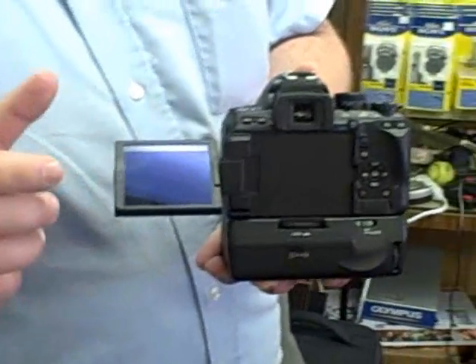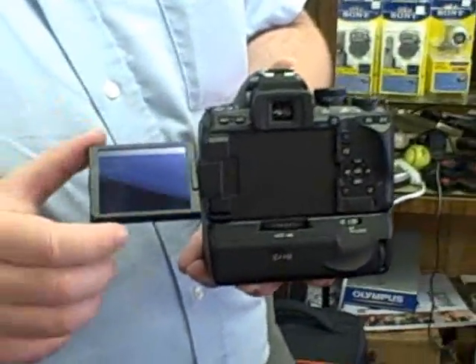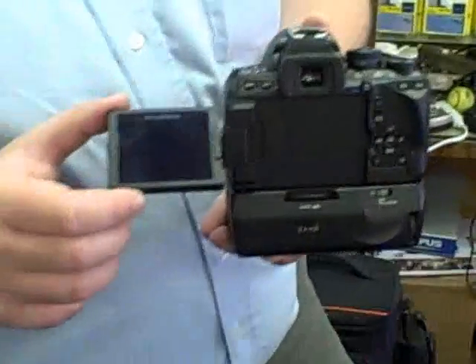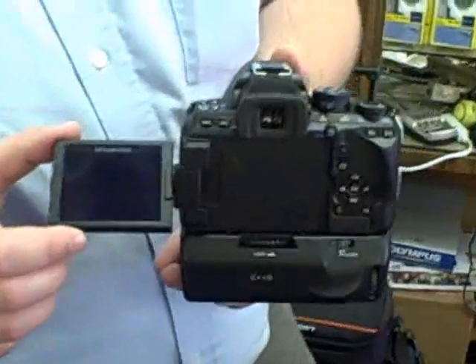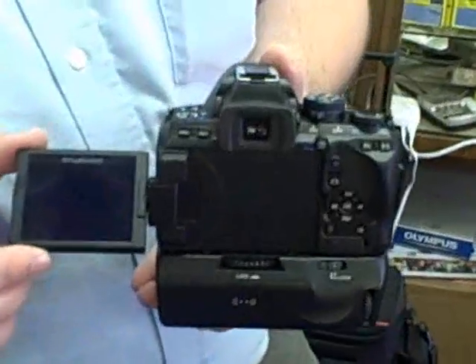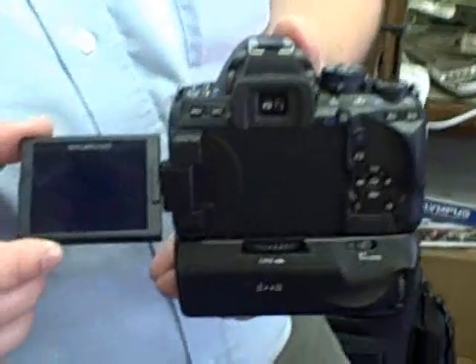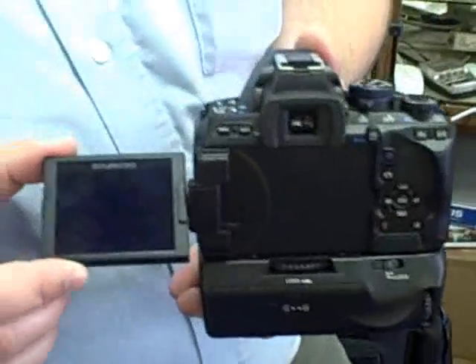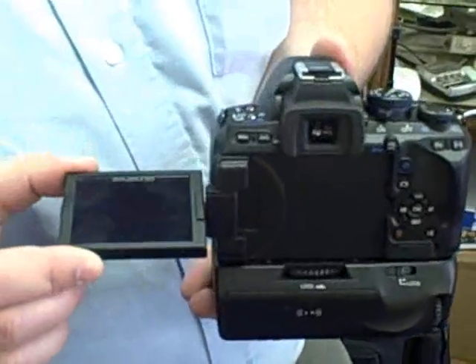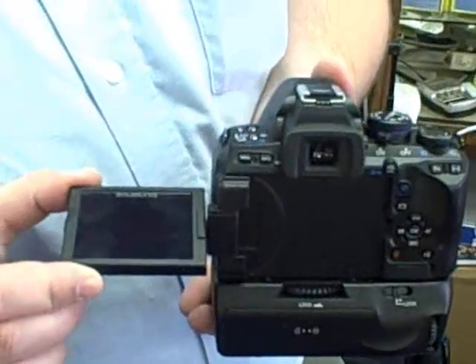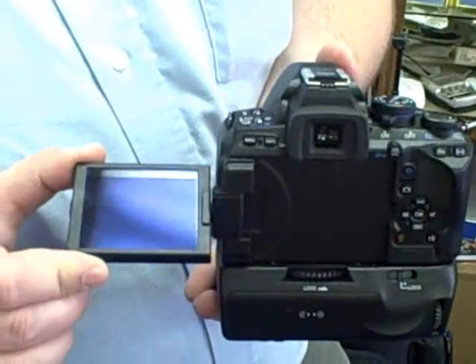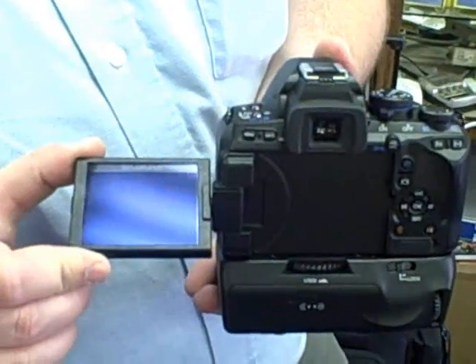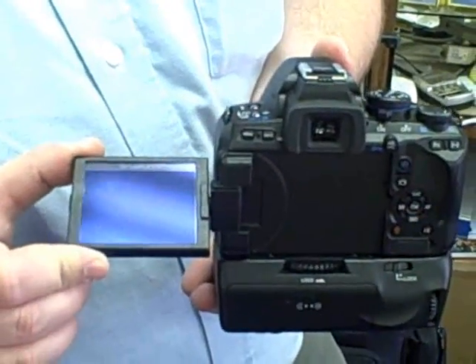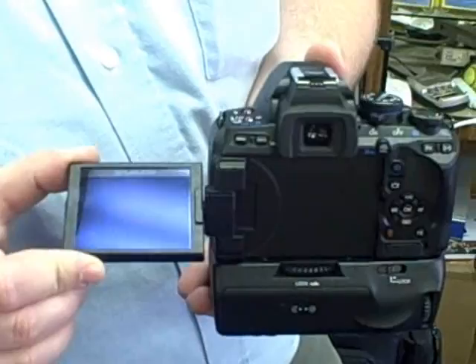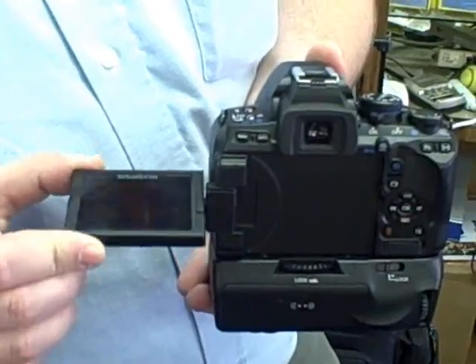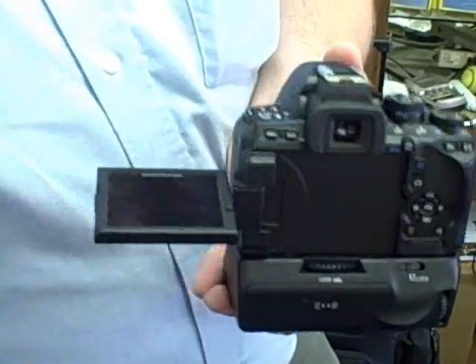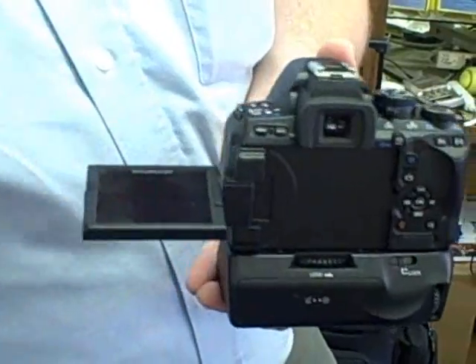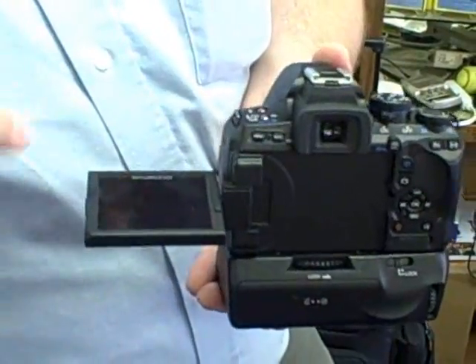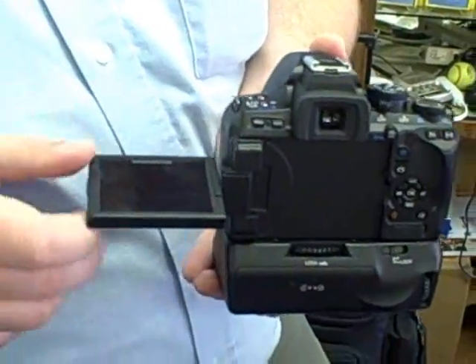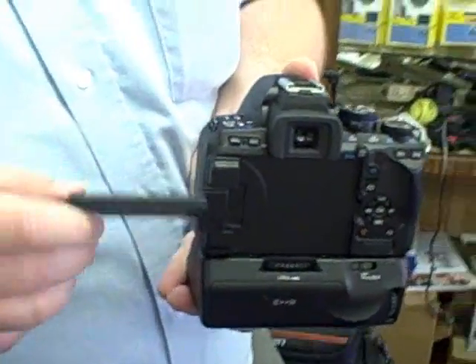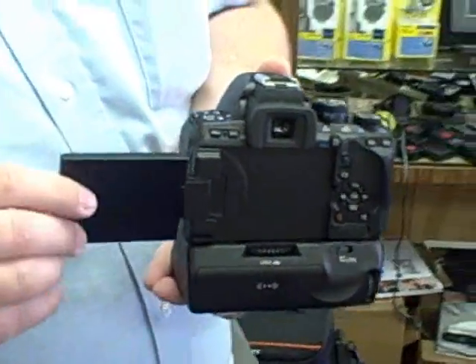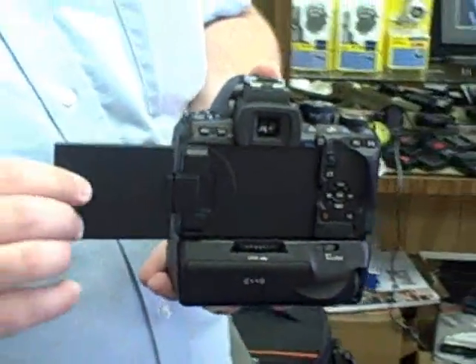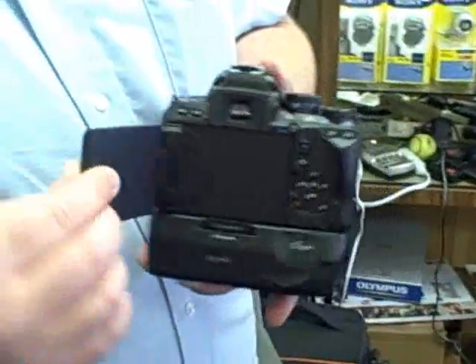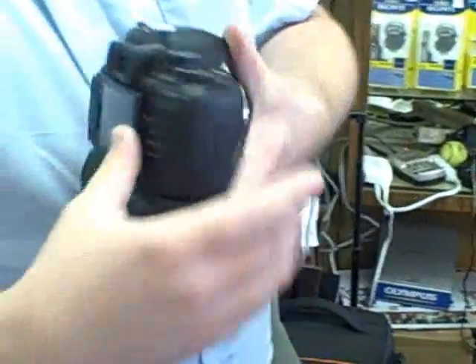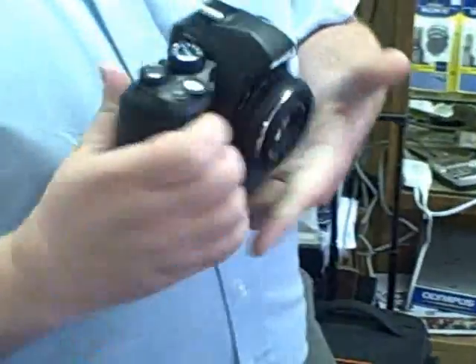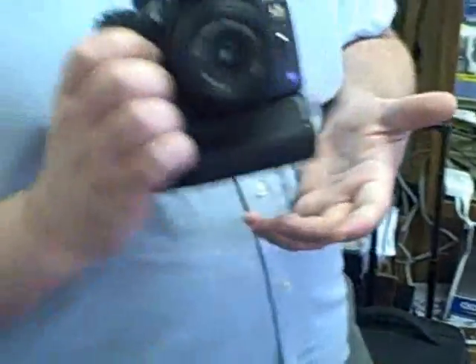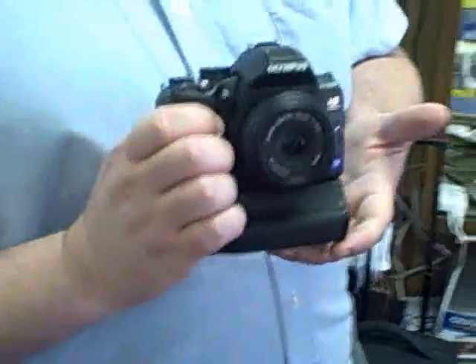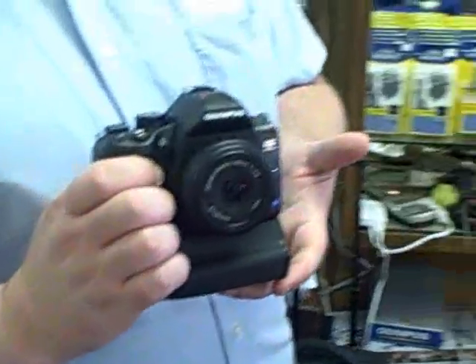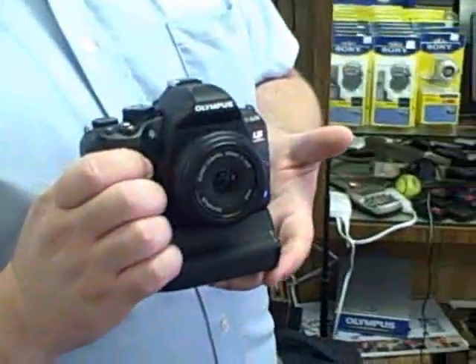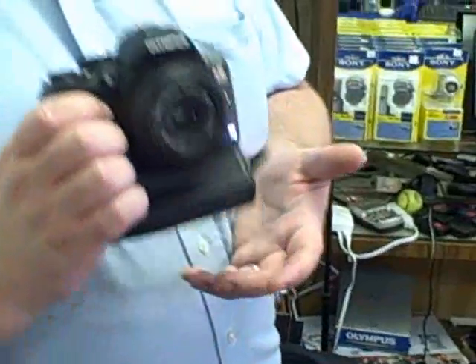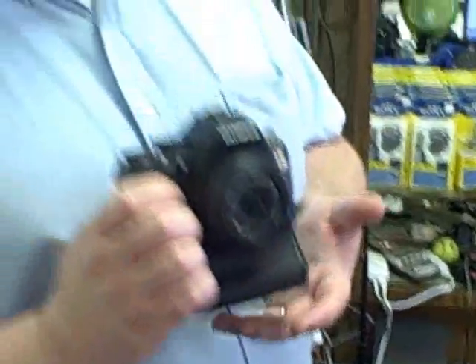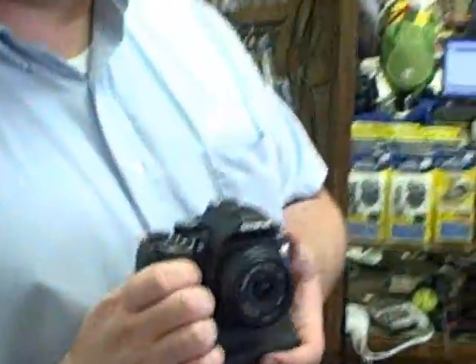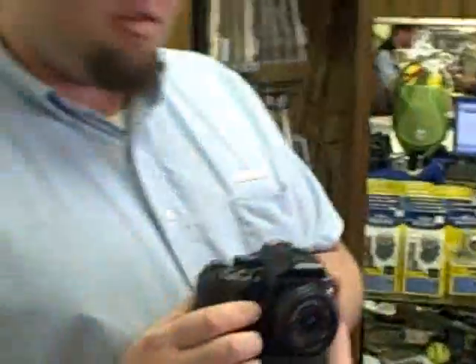It's a large LCD, very high quality, very bright, great contrast. It looks good. So when you're using the camera in live view, you're going to get a great image.